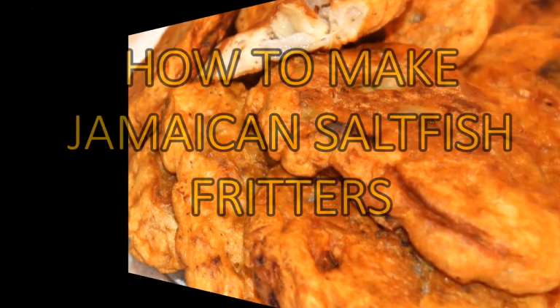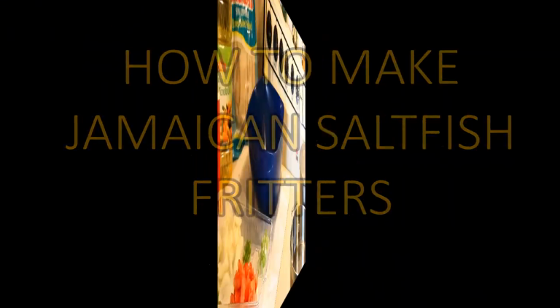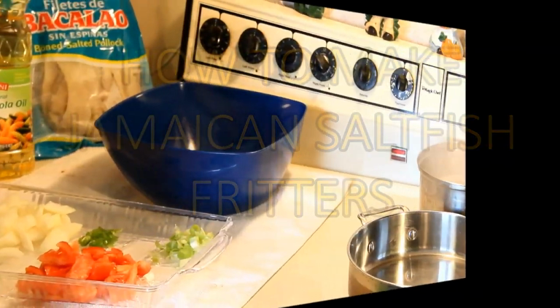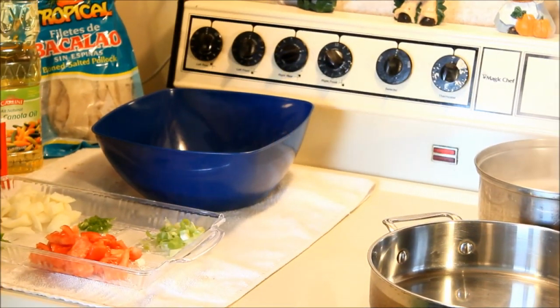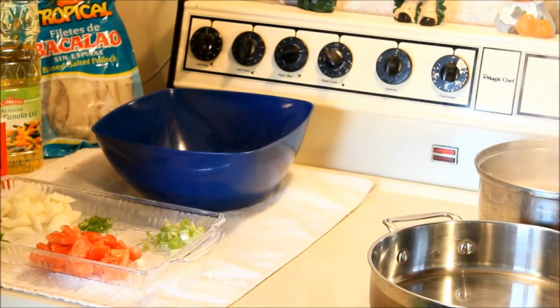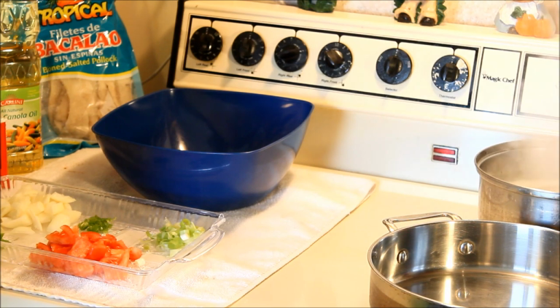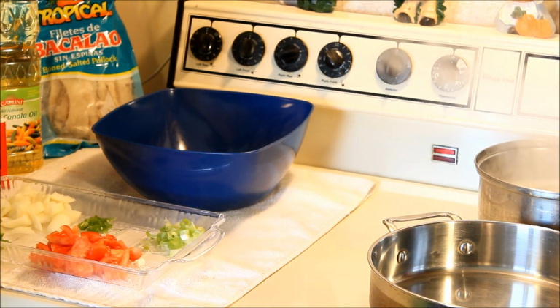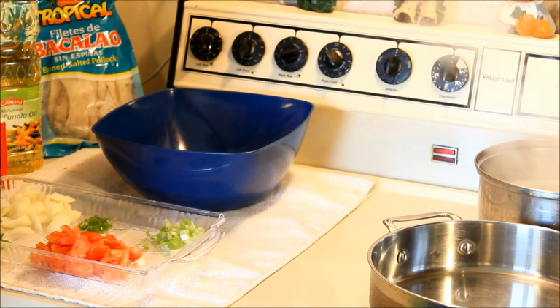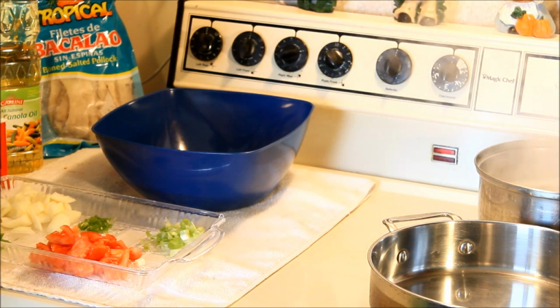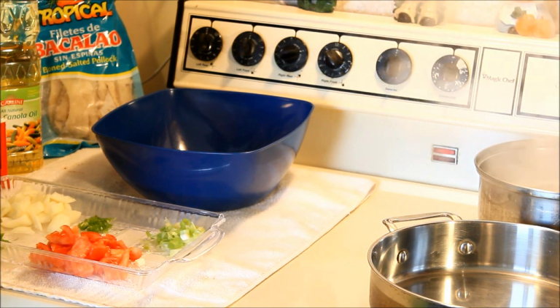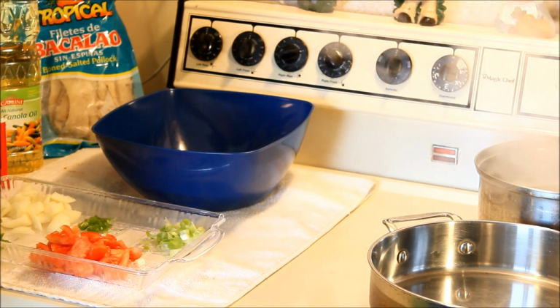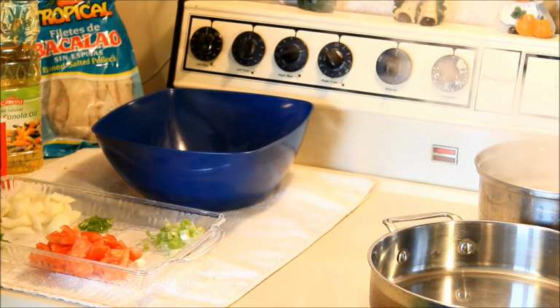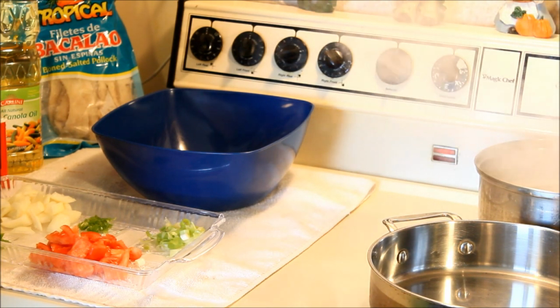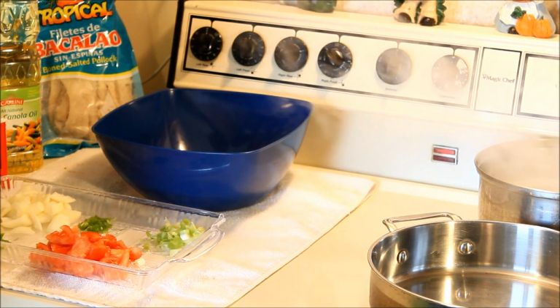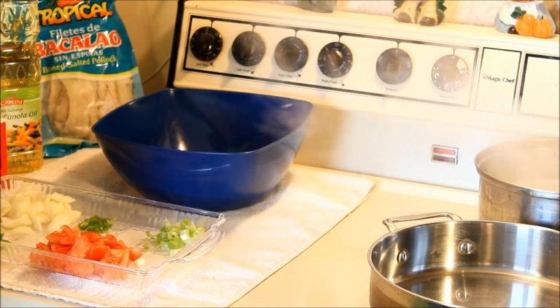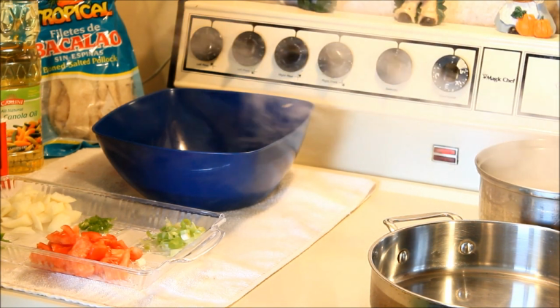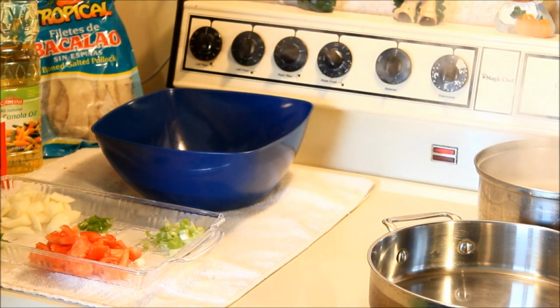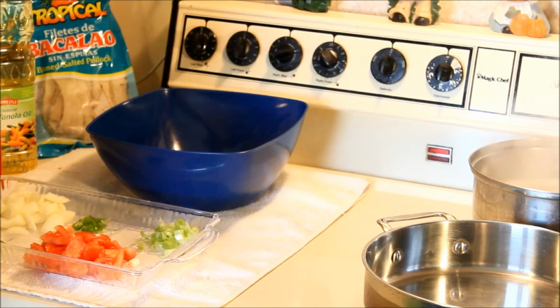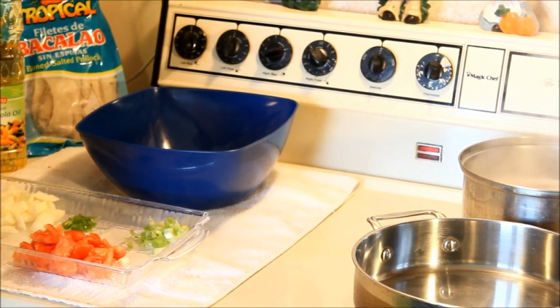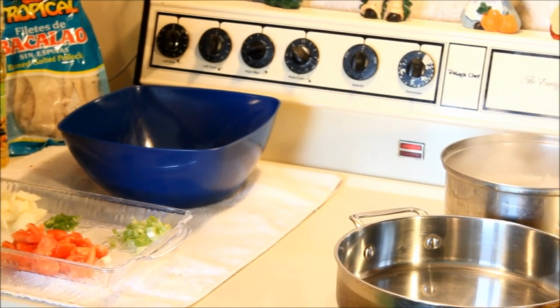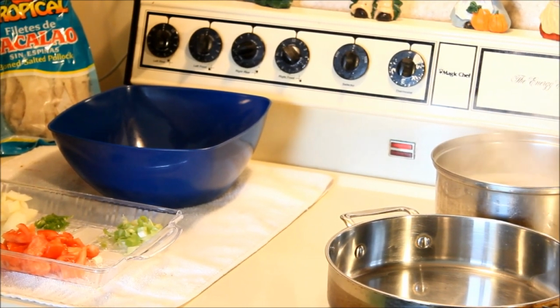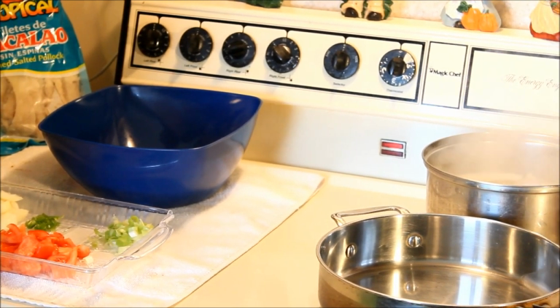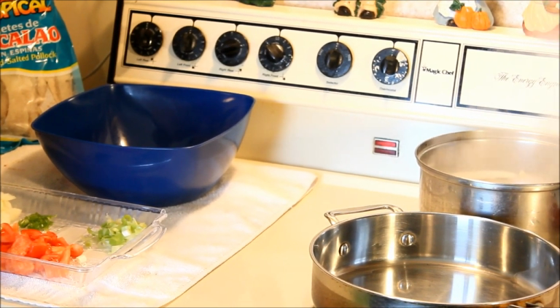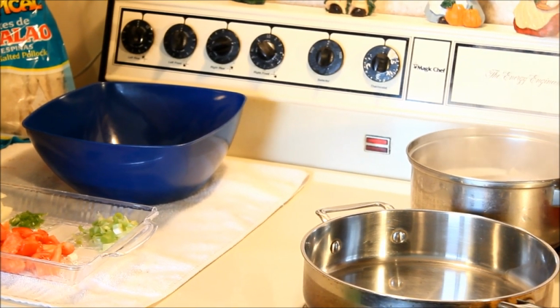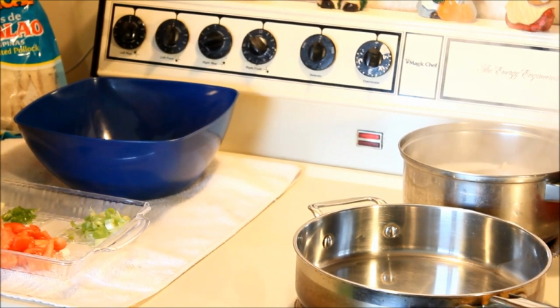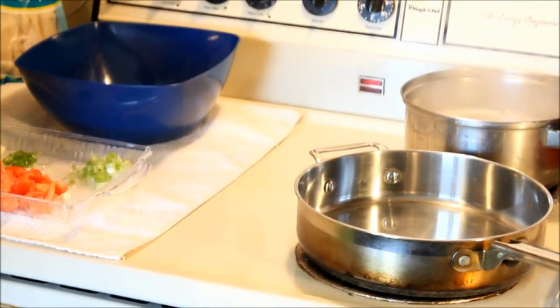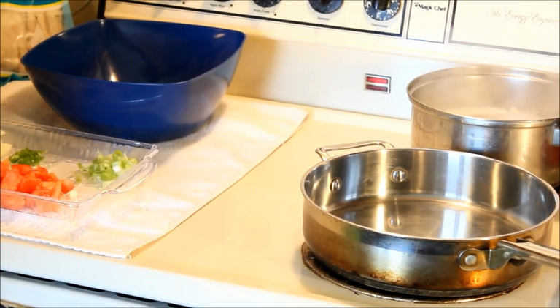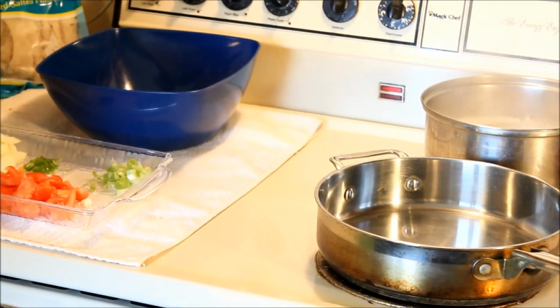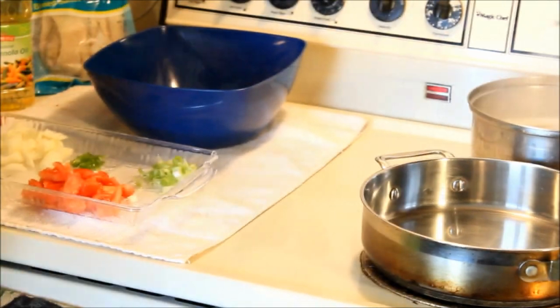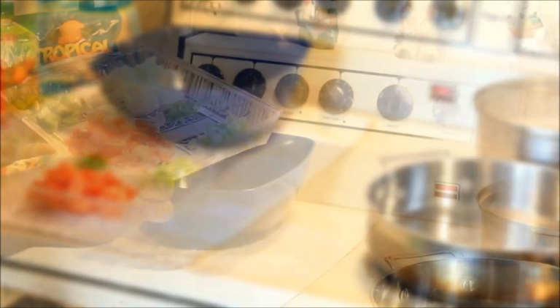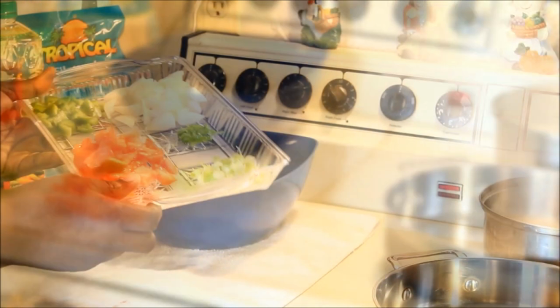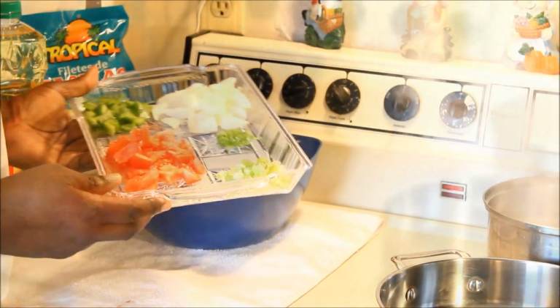Hi guys, welcome back to the kitchen! Today I'm going to make you some Jamaican salt fish fritters. Come on and let me show you what you need to make this up — seasoning is very important.